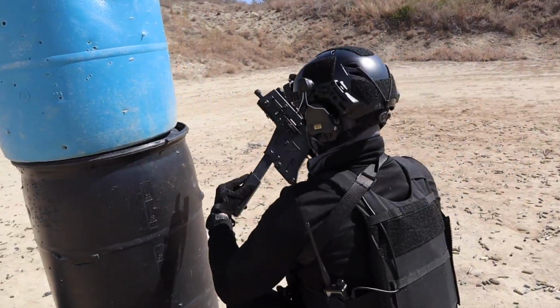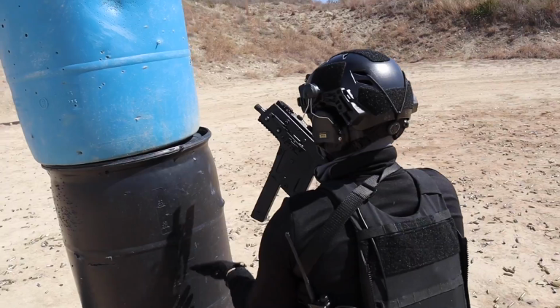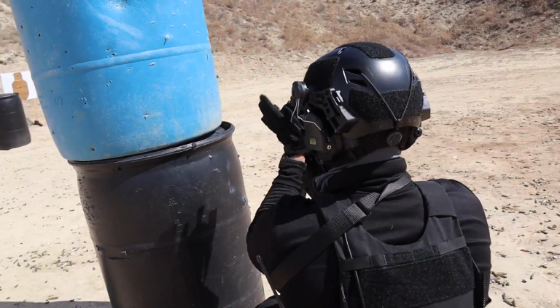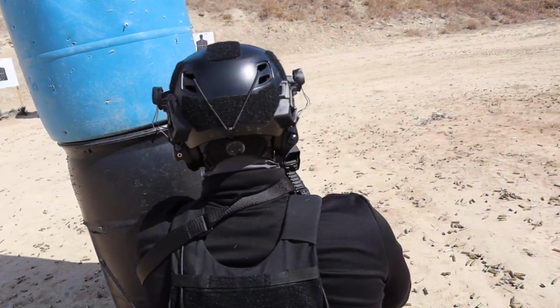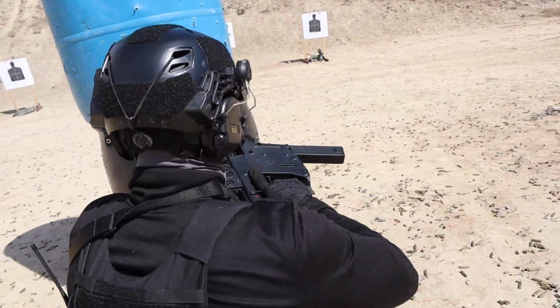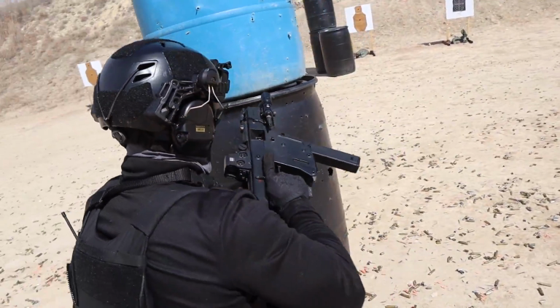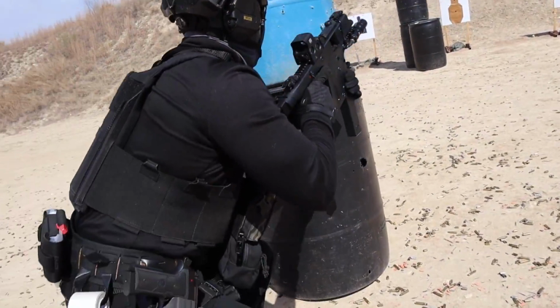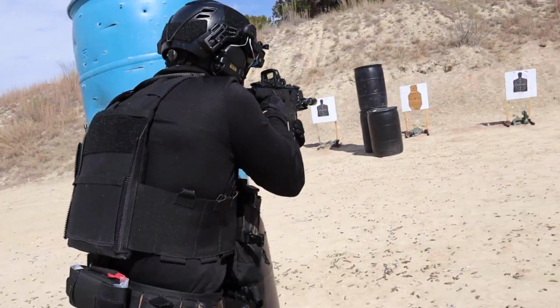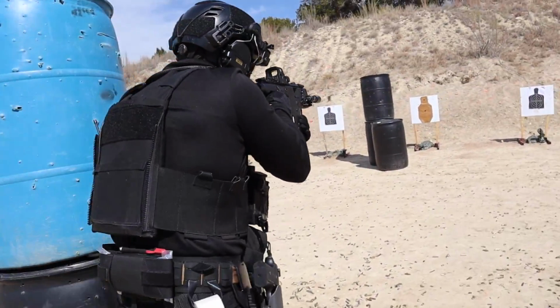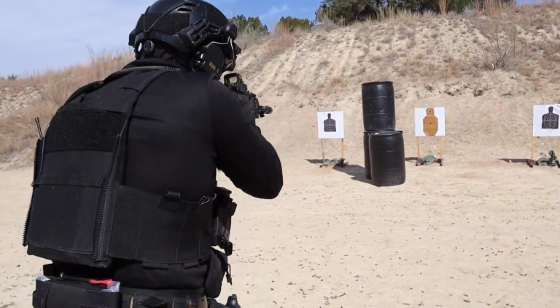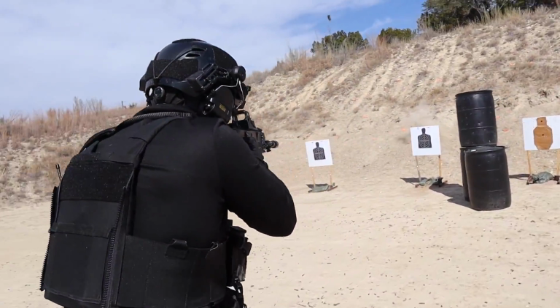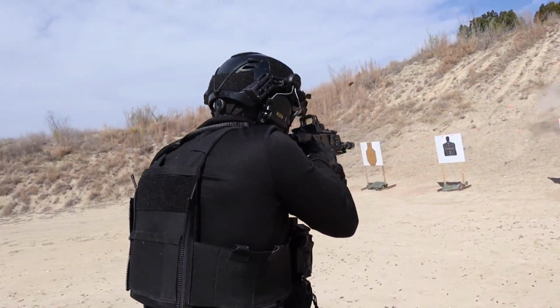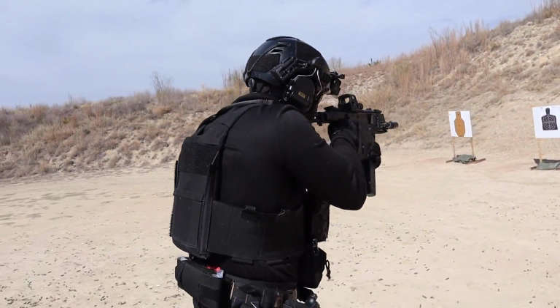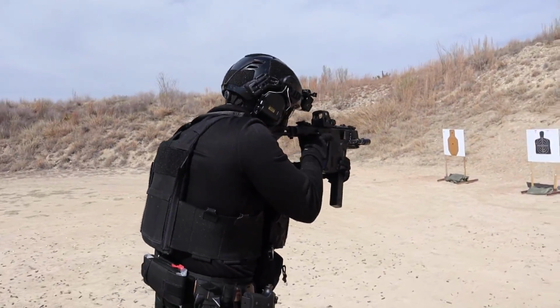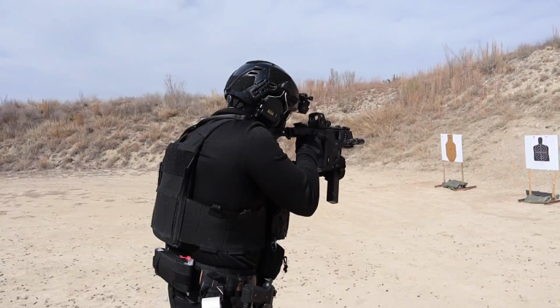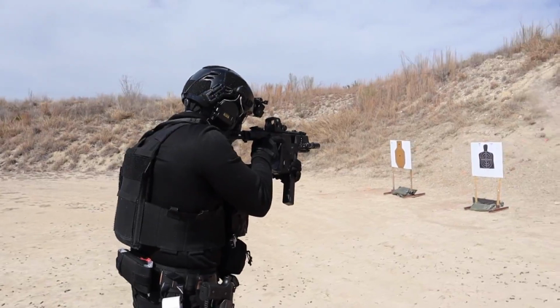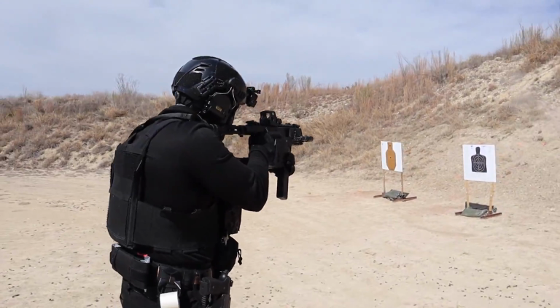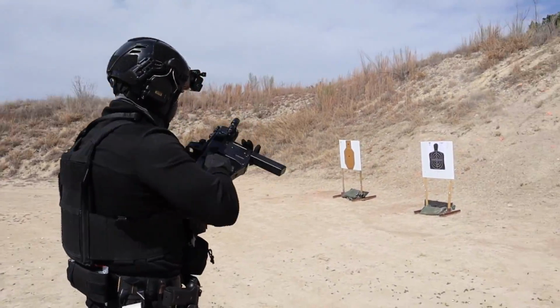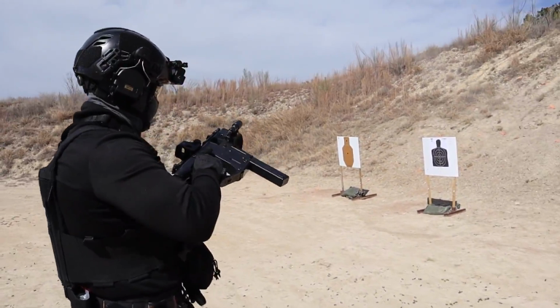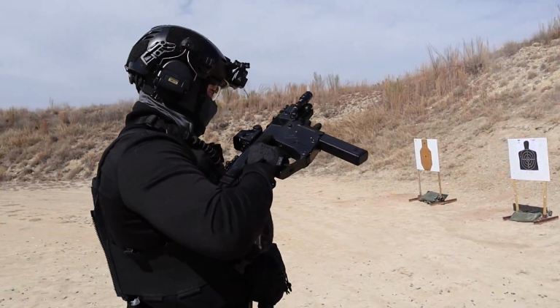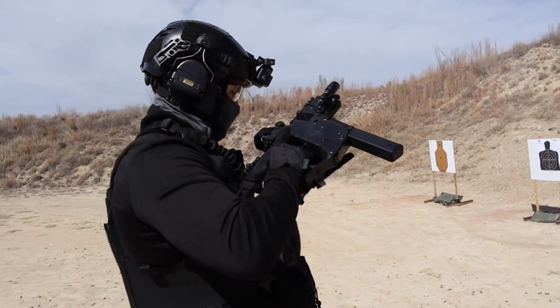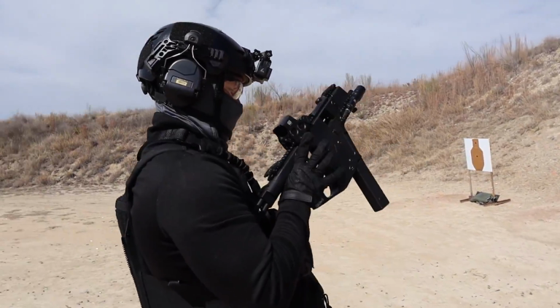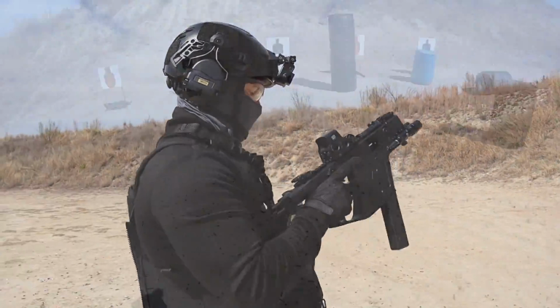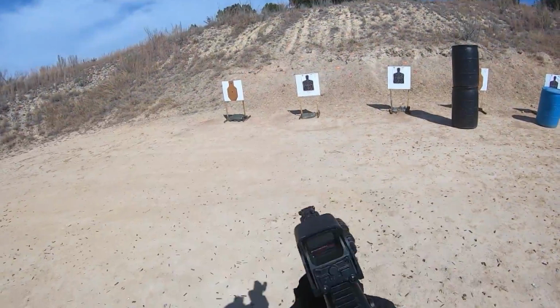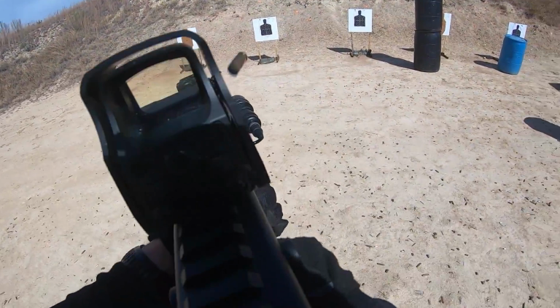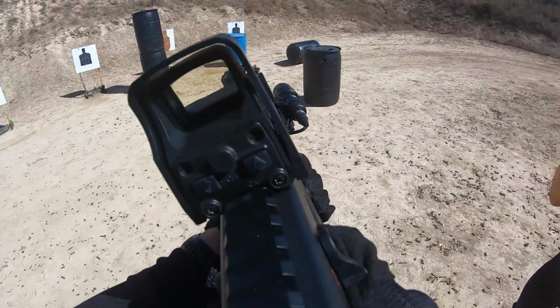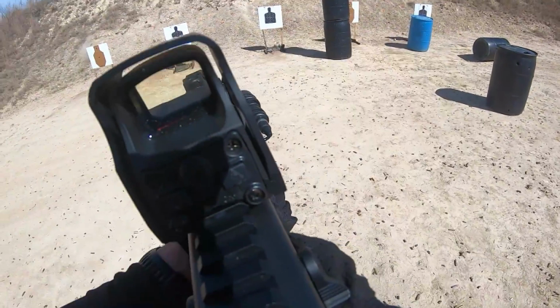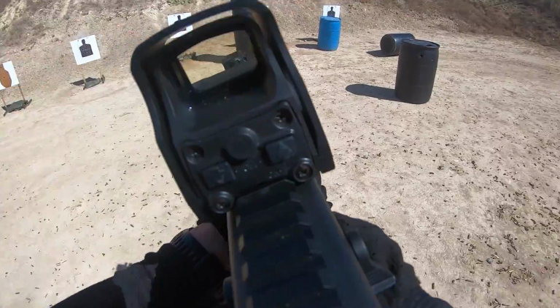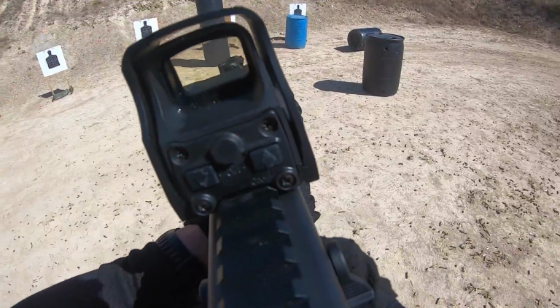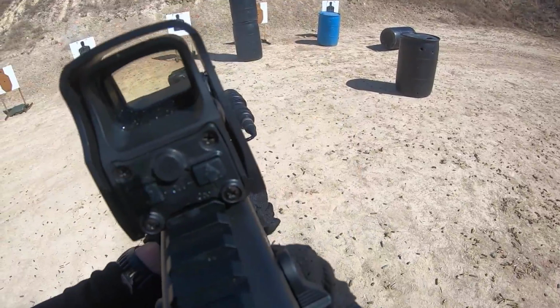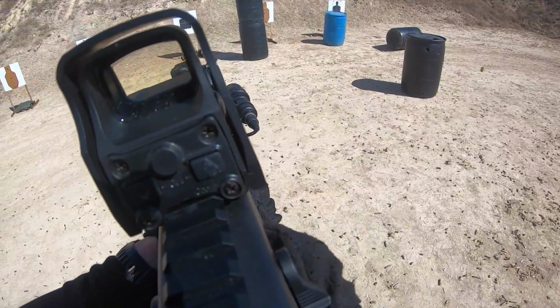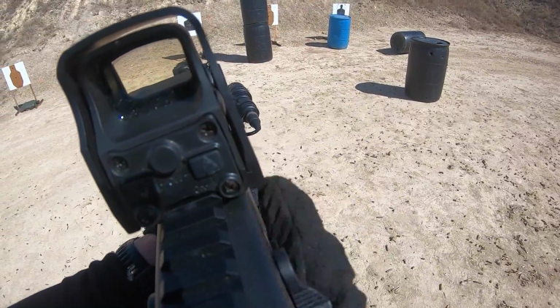Except the KRISS Vector has an RPM rate of 1,200 and the MP7 is at 900. The KRISS Vector is better than the MP7, and I'll bet a full day's worth of a range session to back it up — that's actually a lot of money given how much ammo I burned putting this video together.